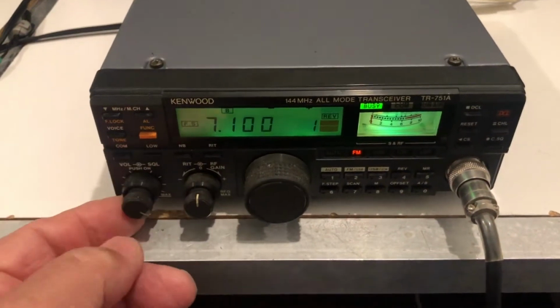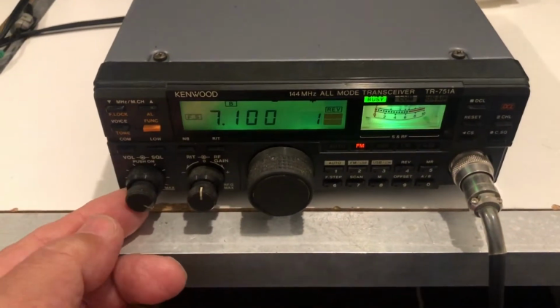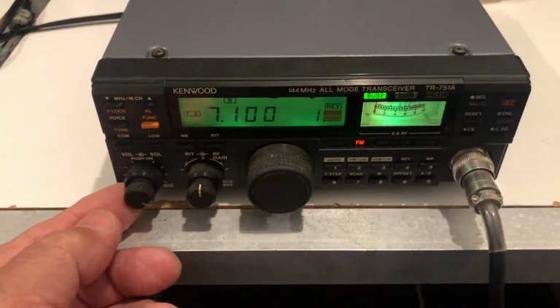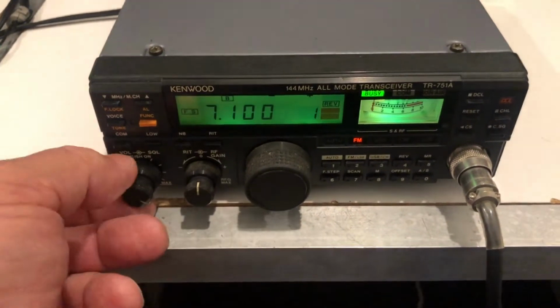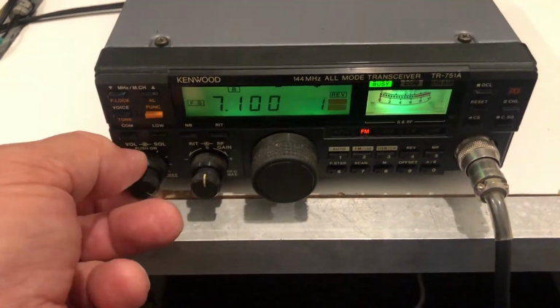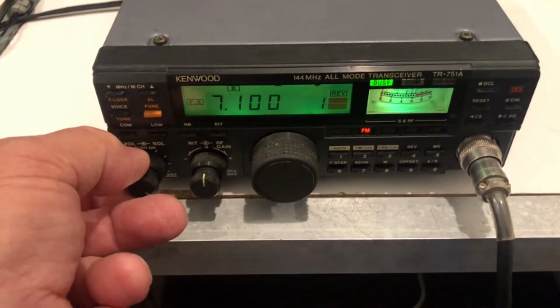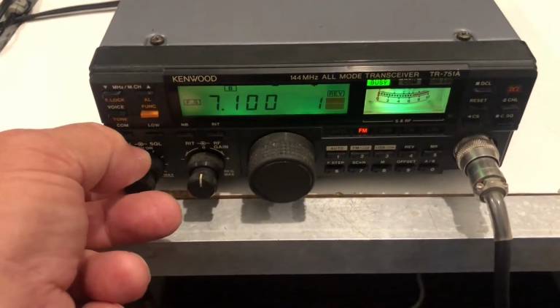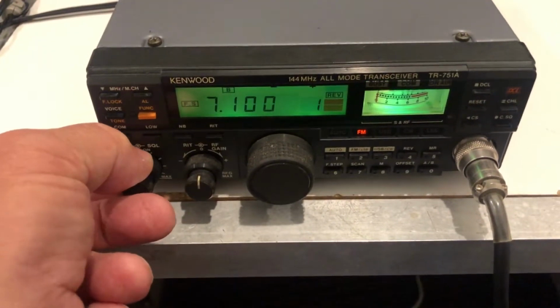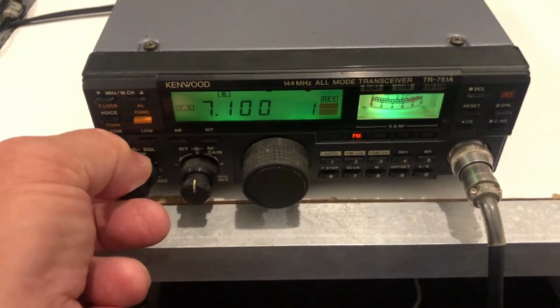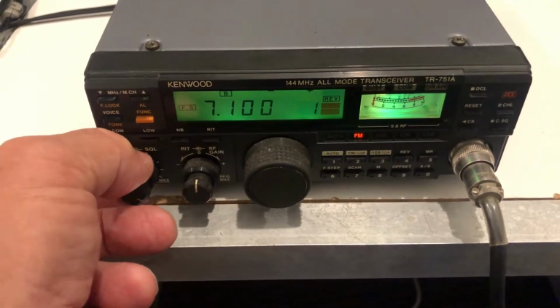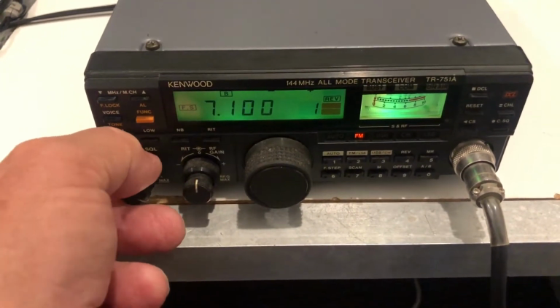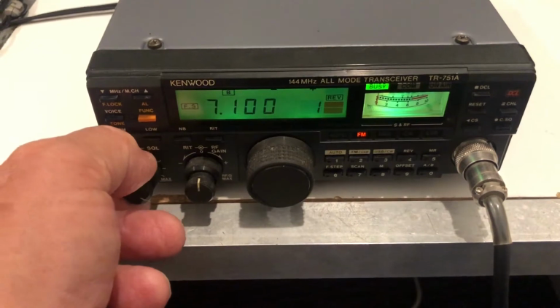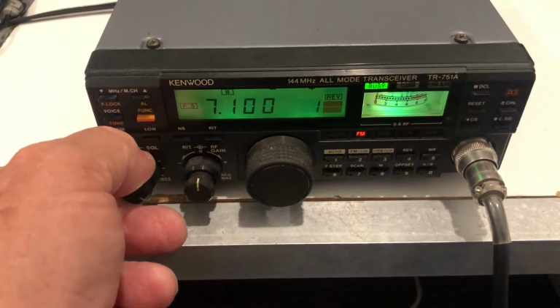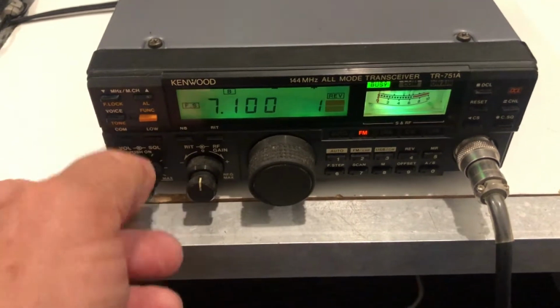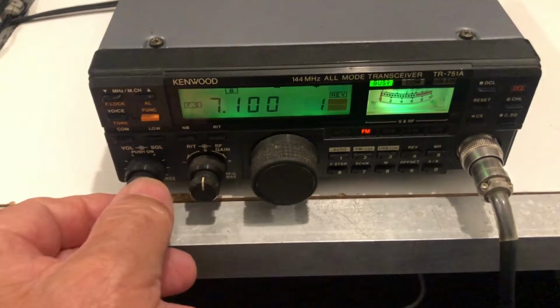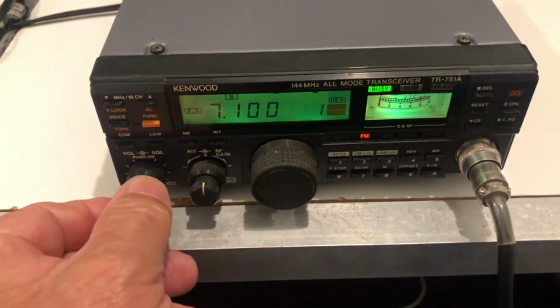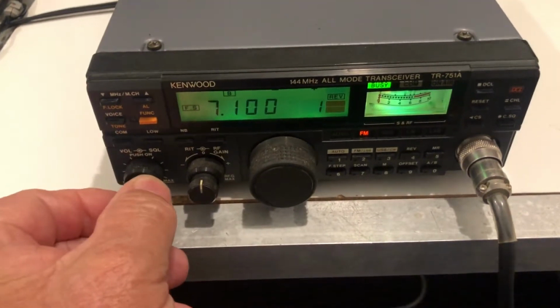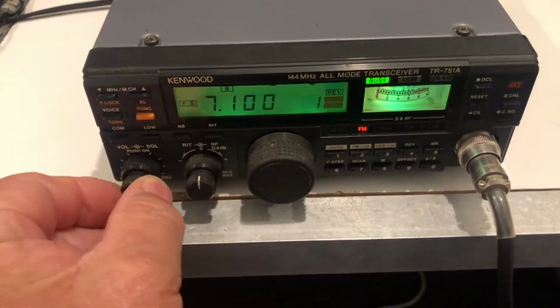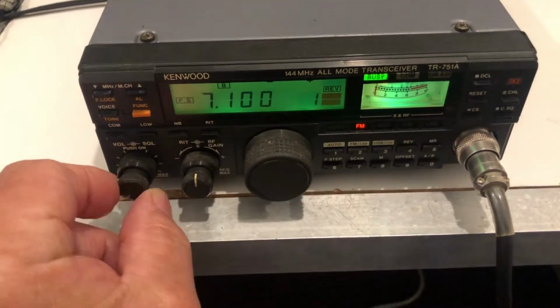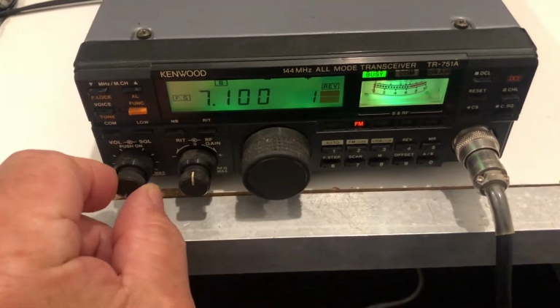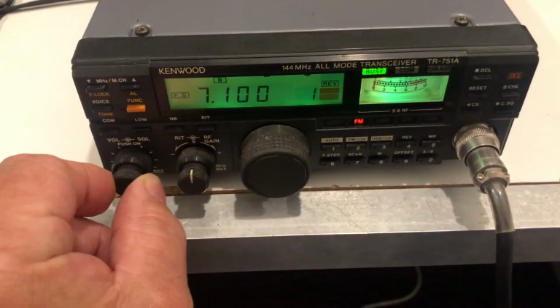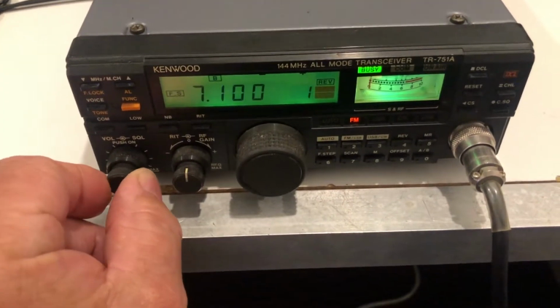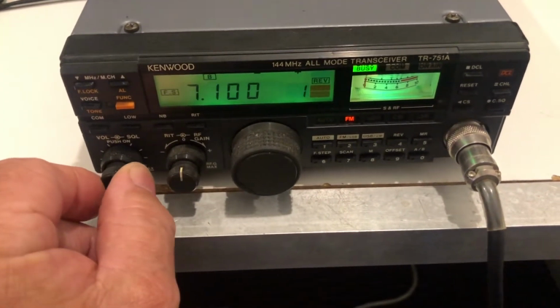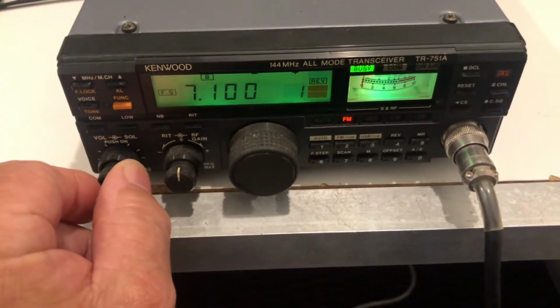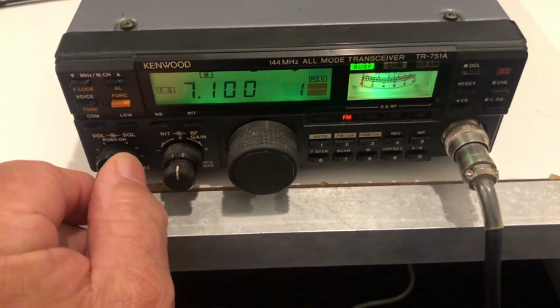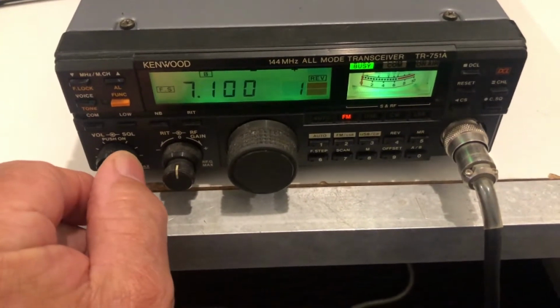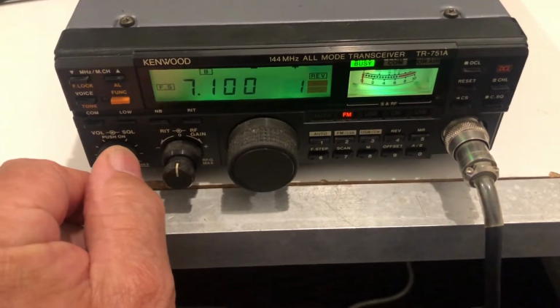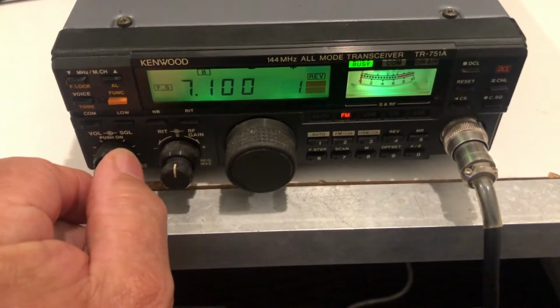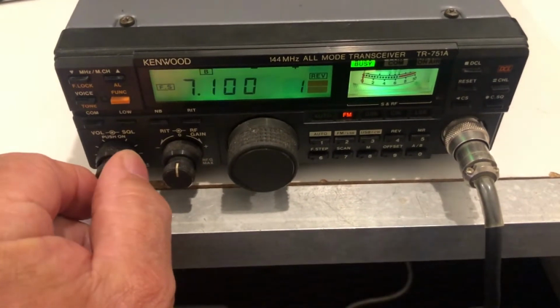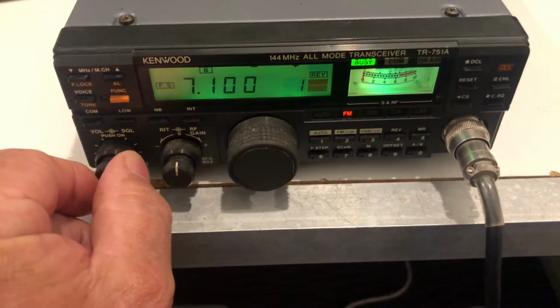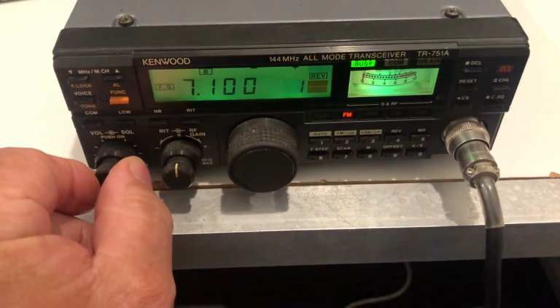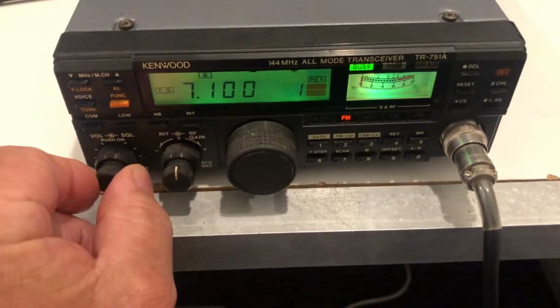With the radio reassembled we now have a working volume, working squelch, working RIT and a working RF gain control.